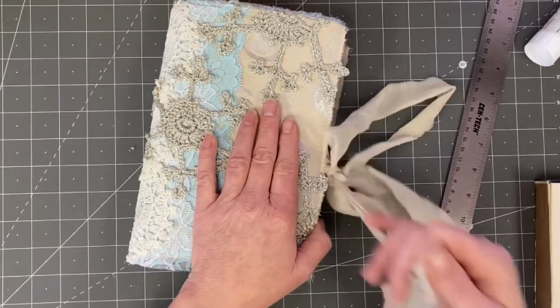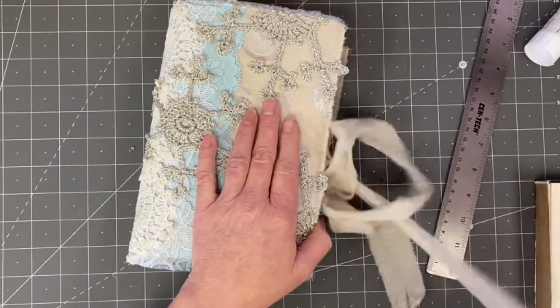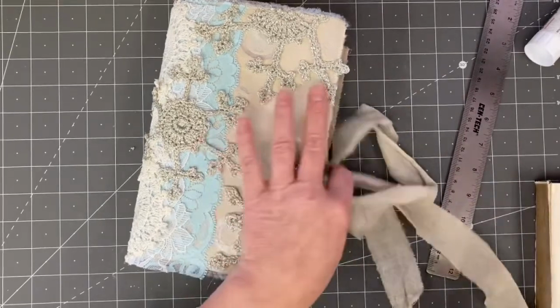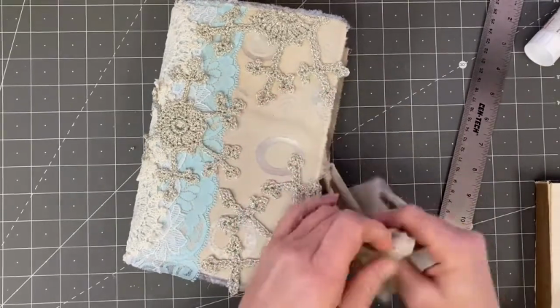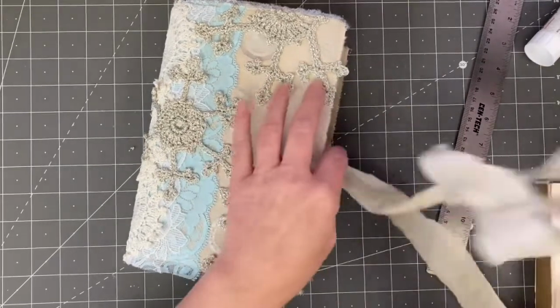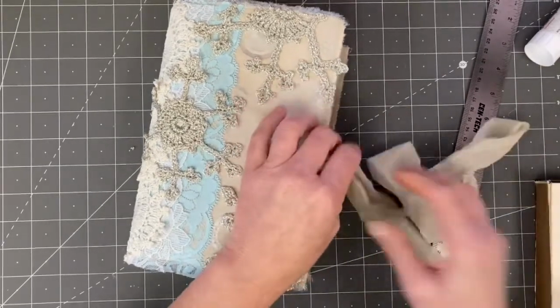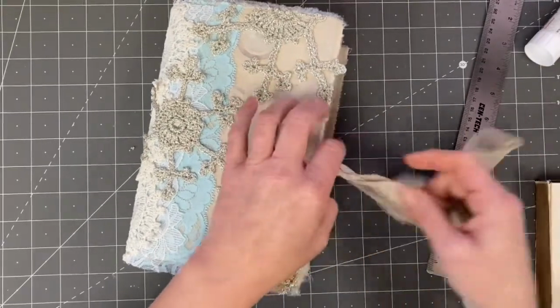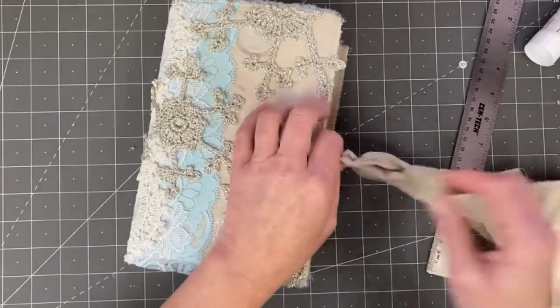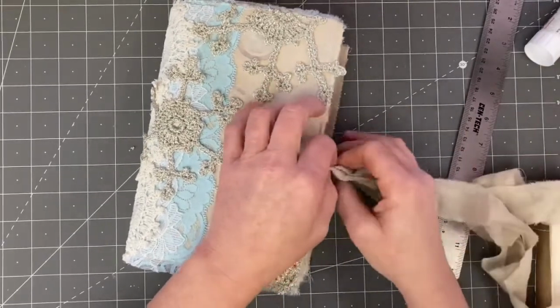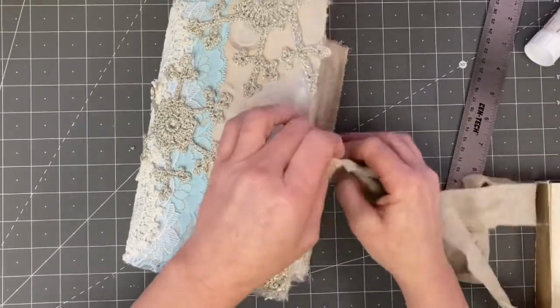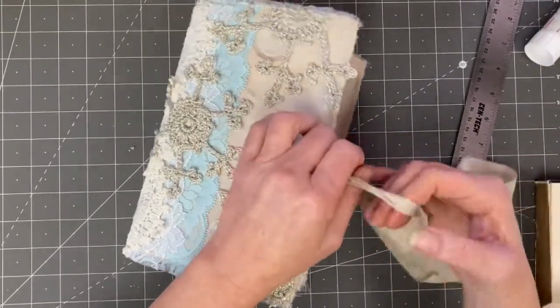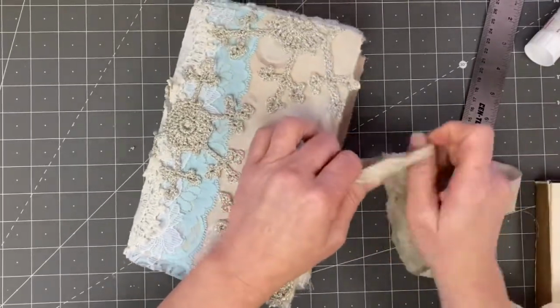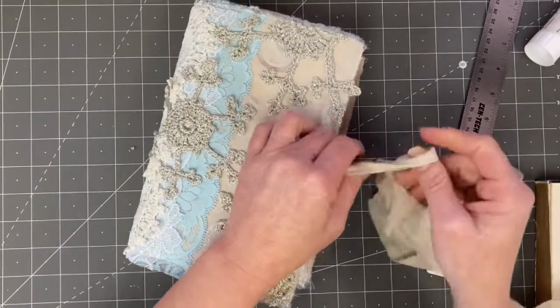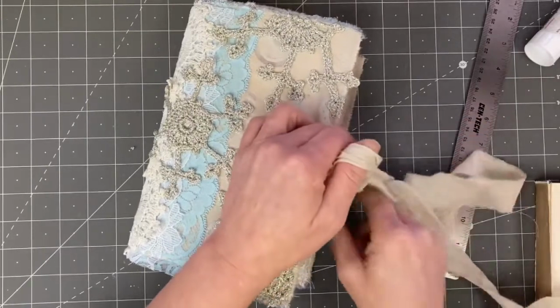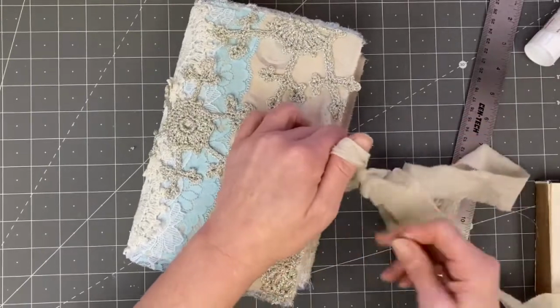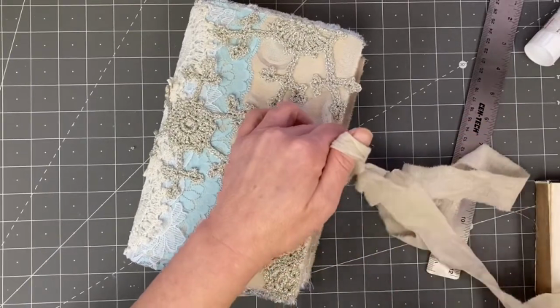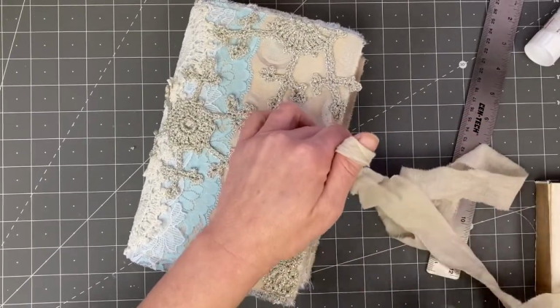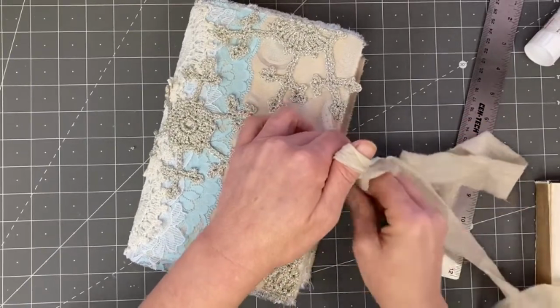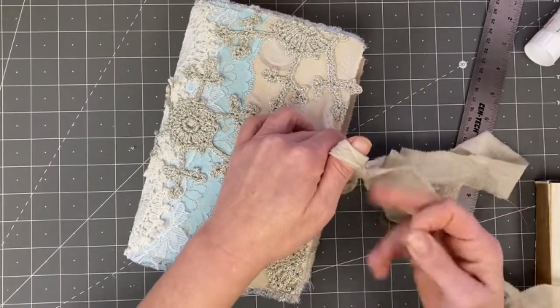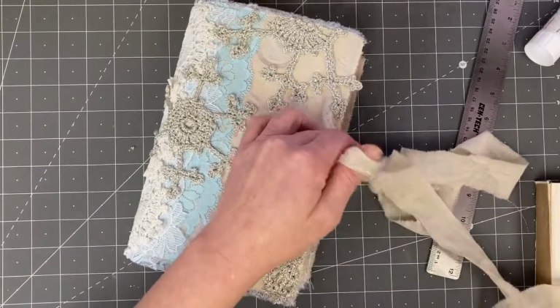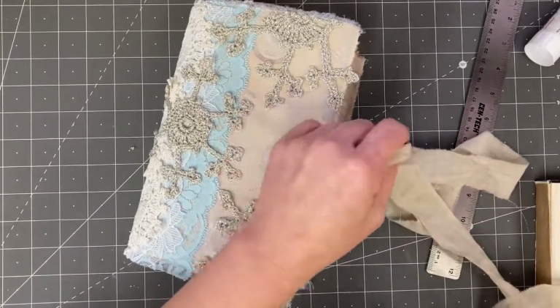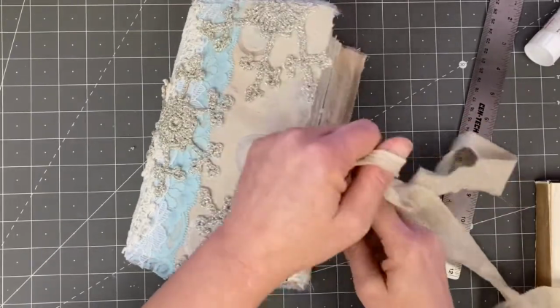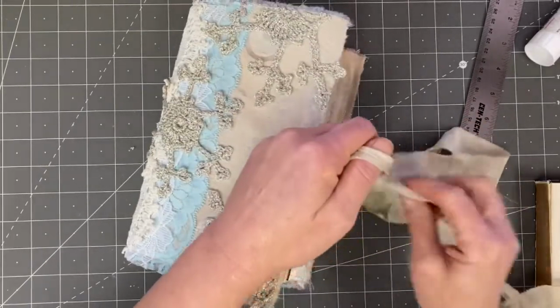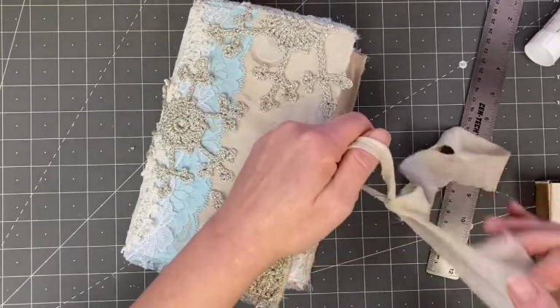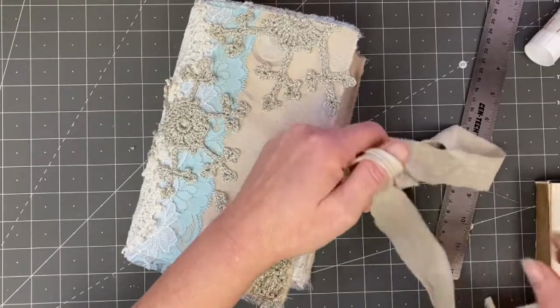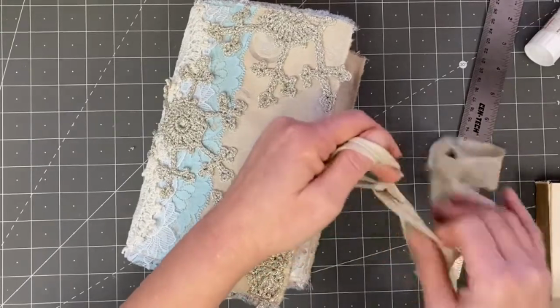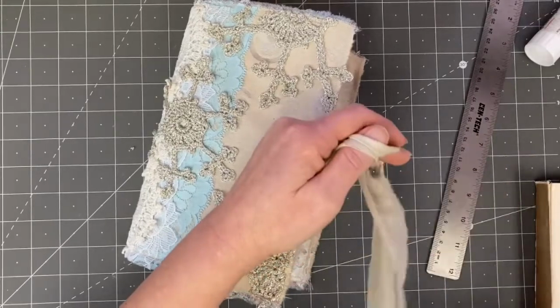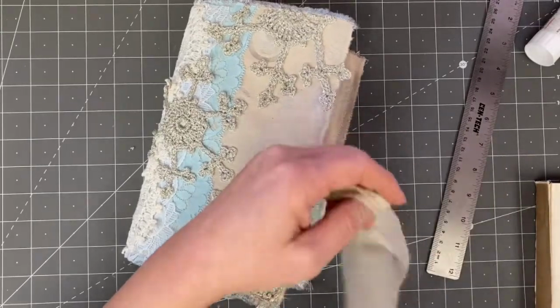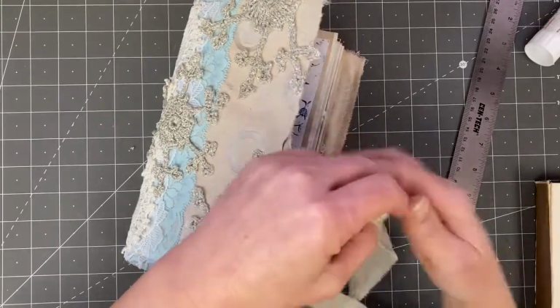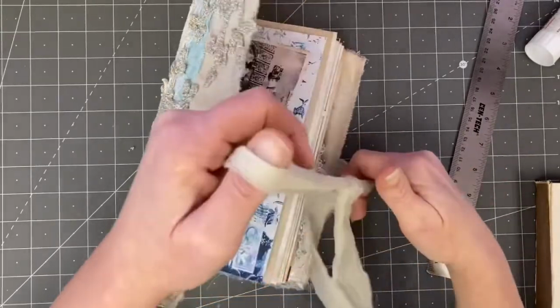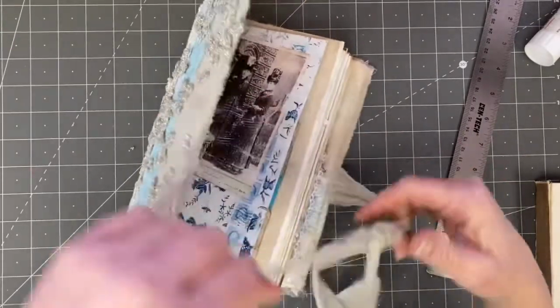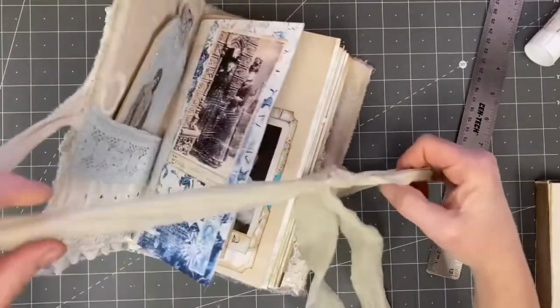This, however, is not vintage. I have no idea where I got this. I think I got it on one of those clearance things at Joann's, probably five or six years ago. Didn't really know what I was going to use it for, but sure do enjoy using it as a tie.